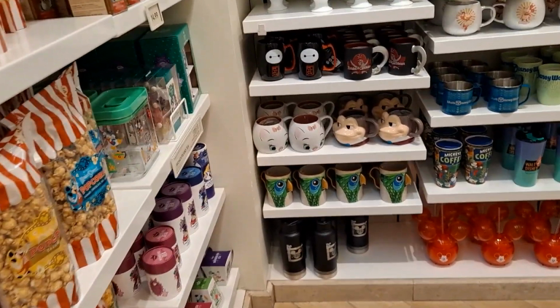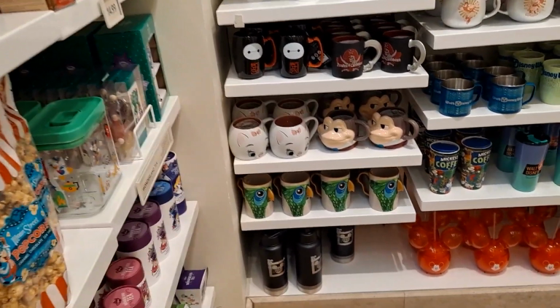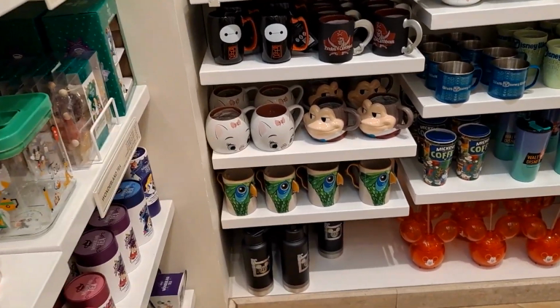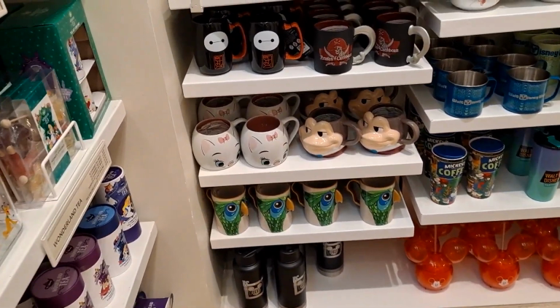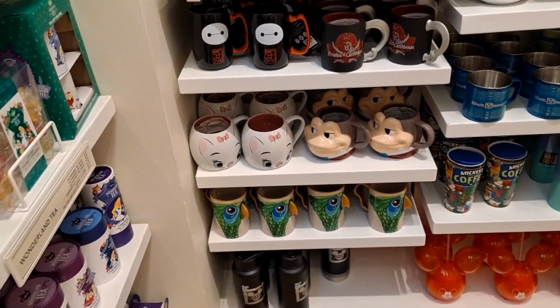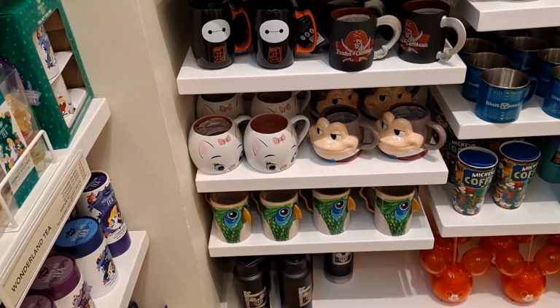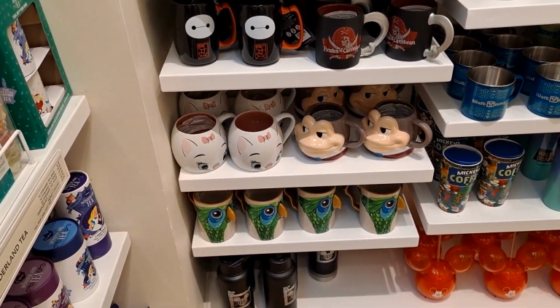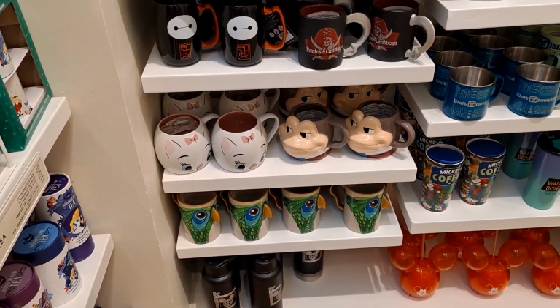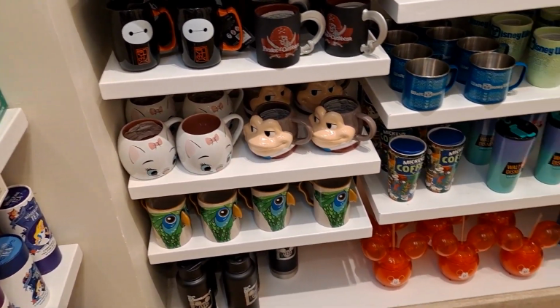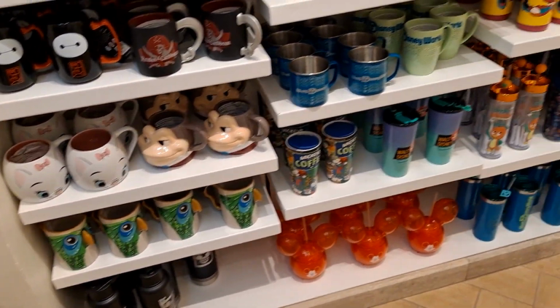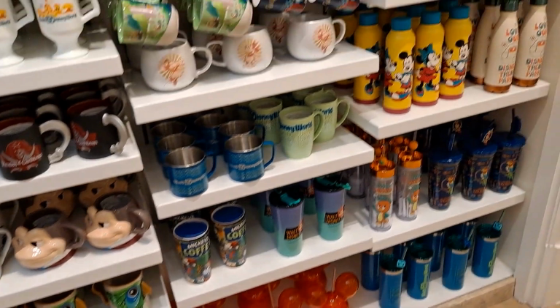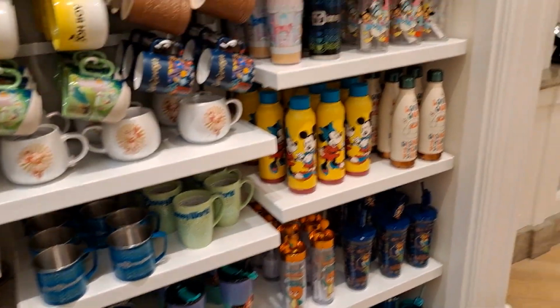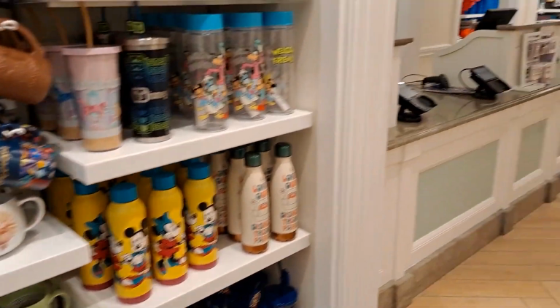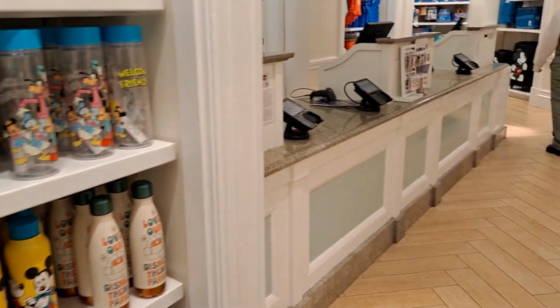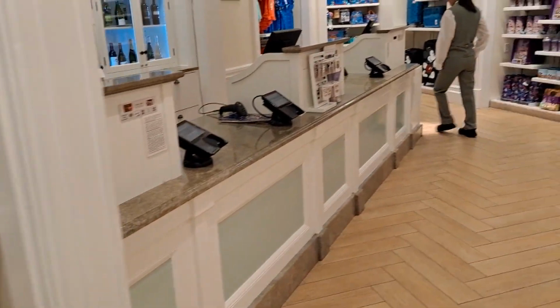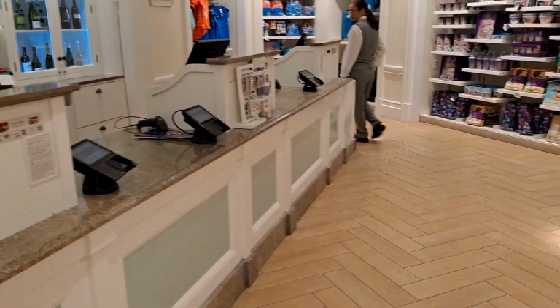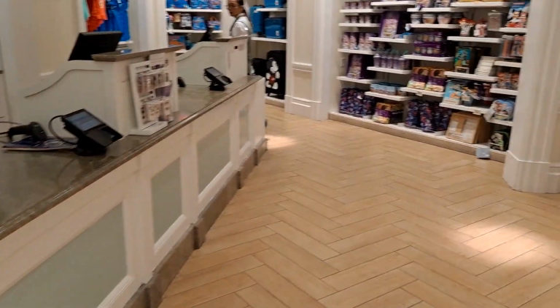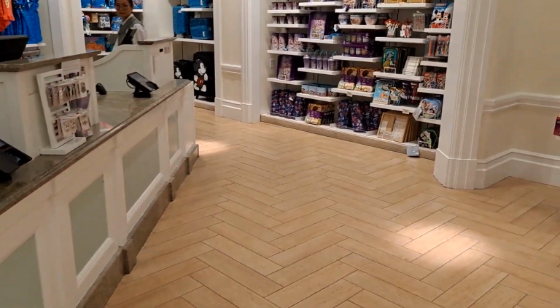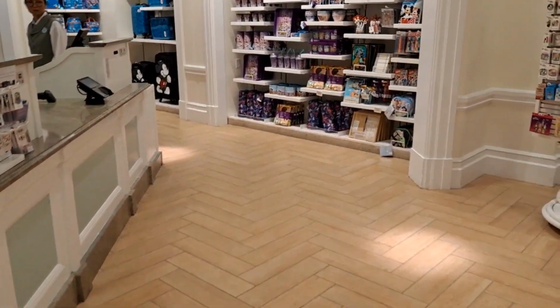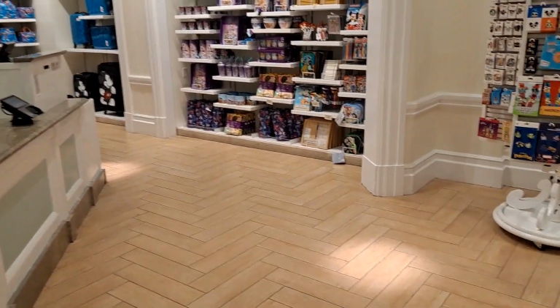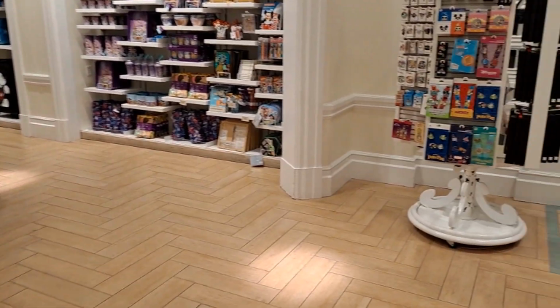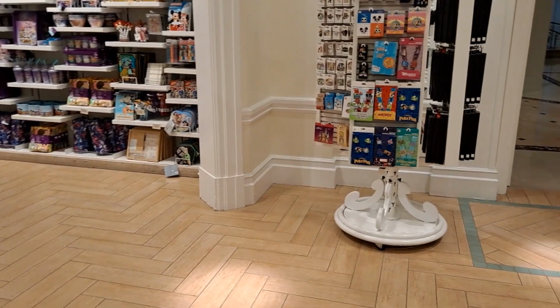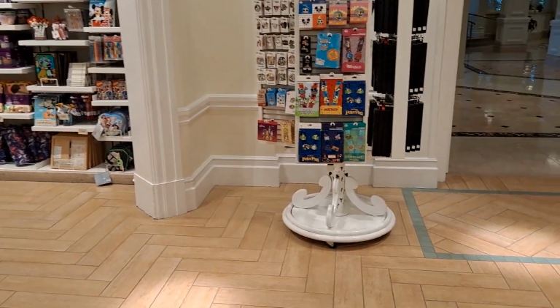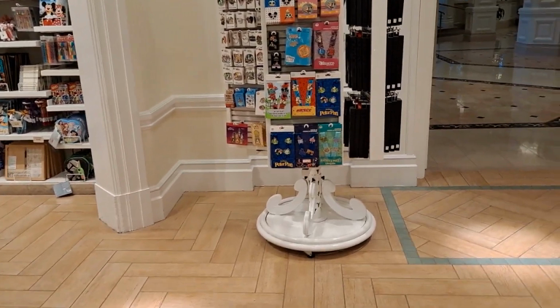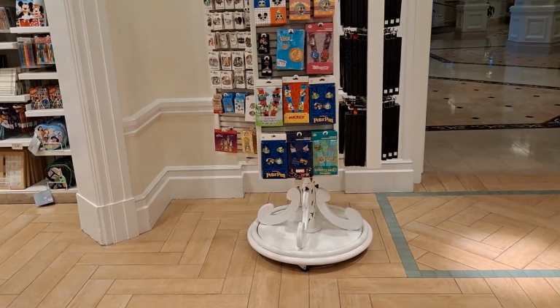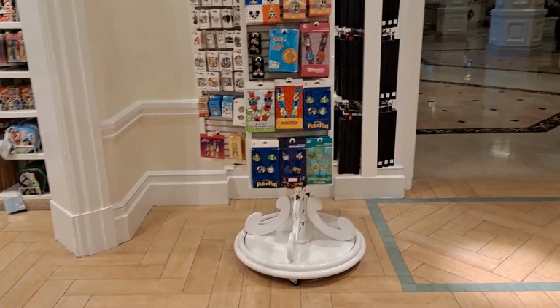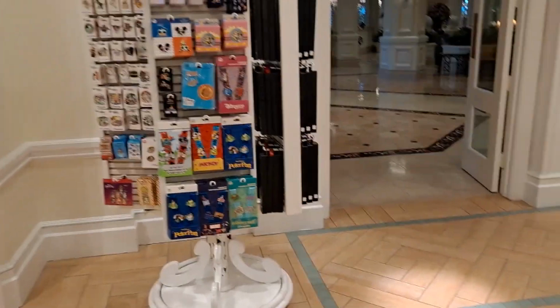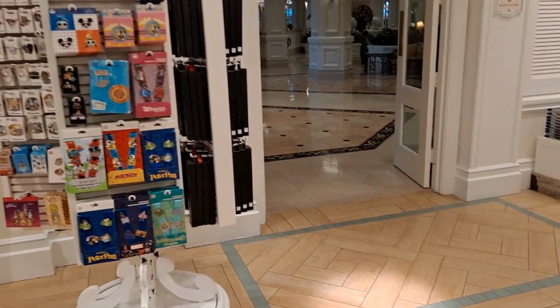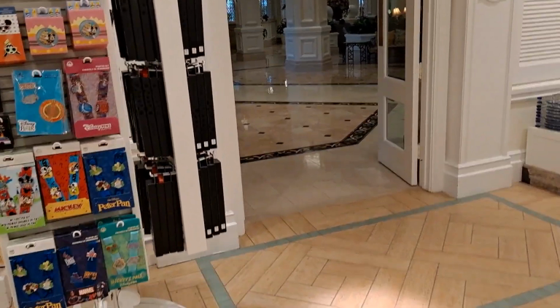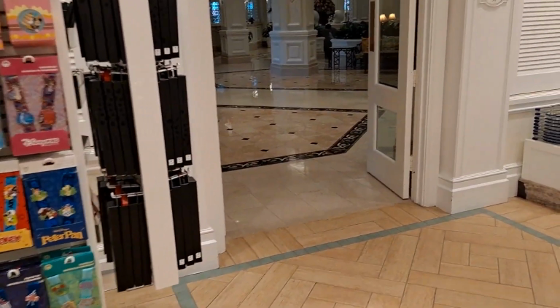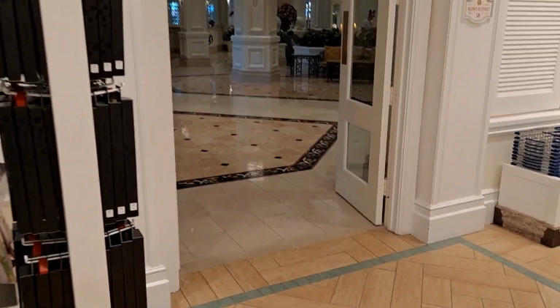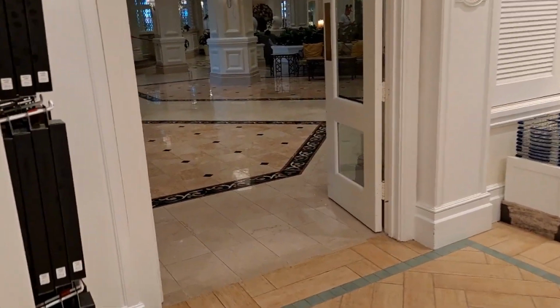There's Mr. Toad right there in a mug, and you've got your Mickey Mouse over there too. These little shops — once again, my advice is get out and check them out. This is the one located over at the Grand Floridian.